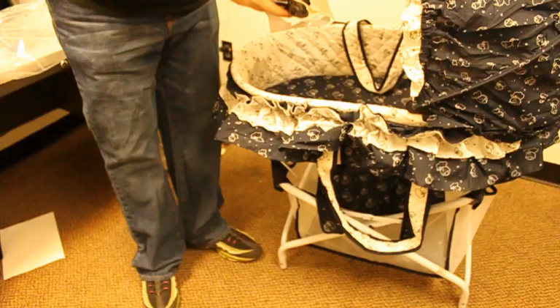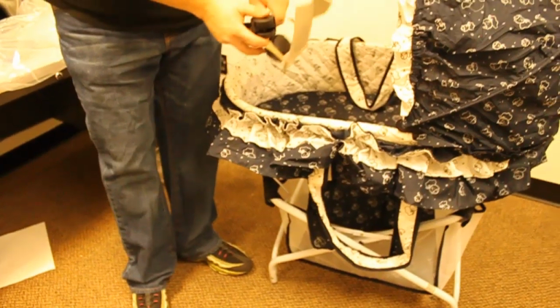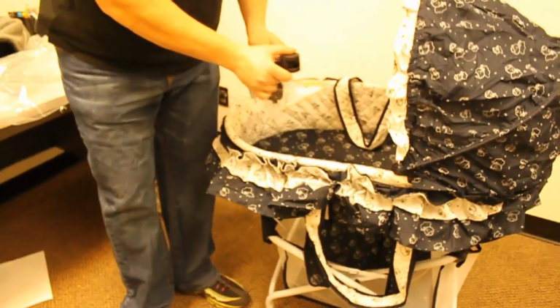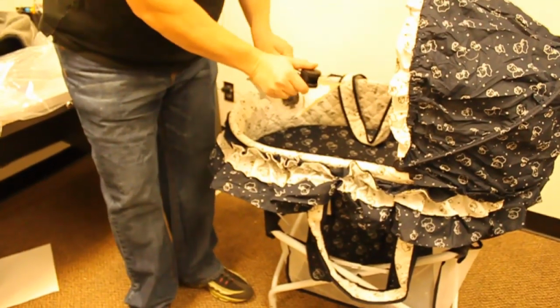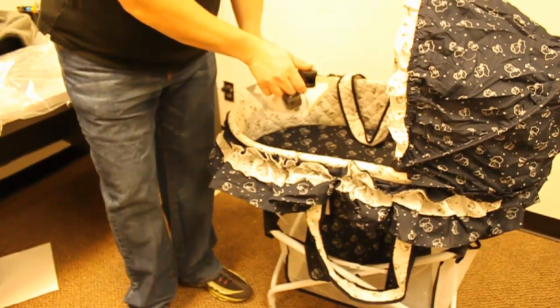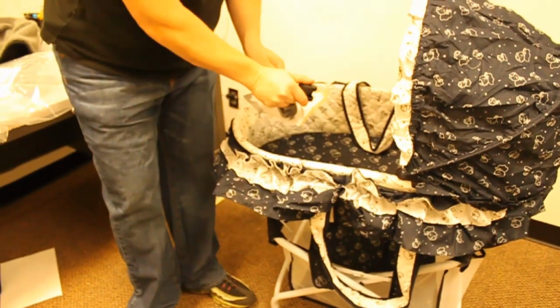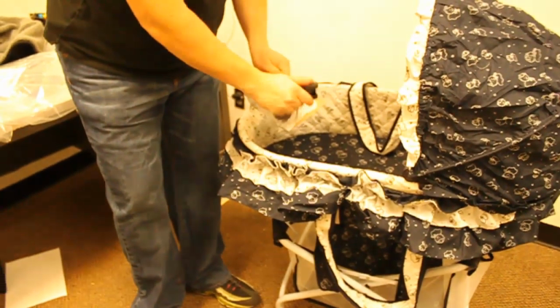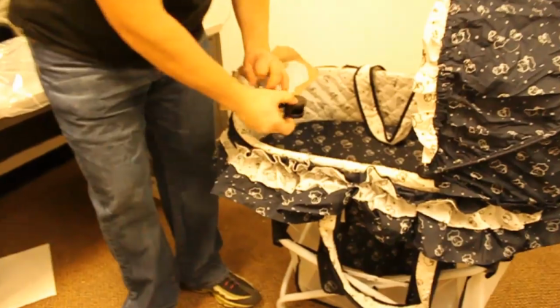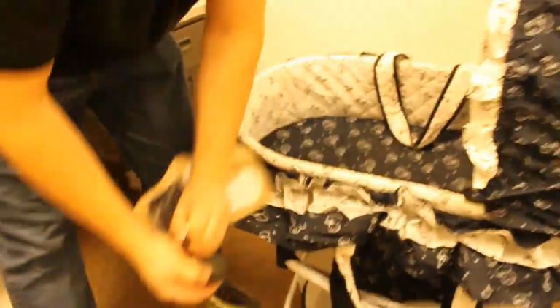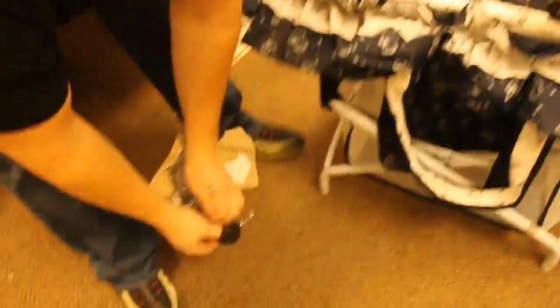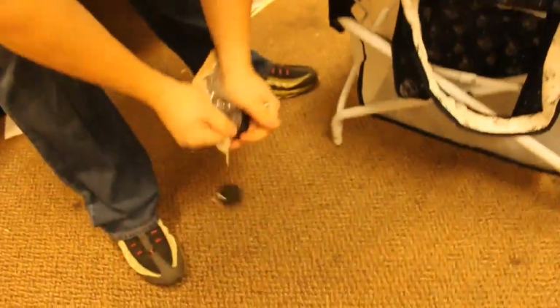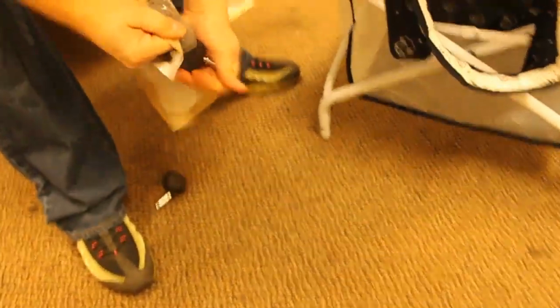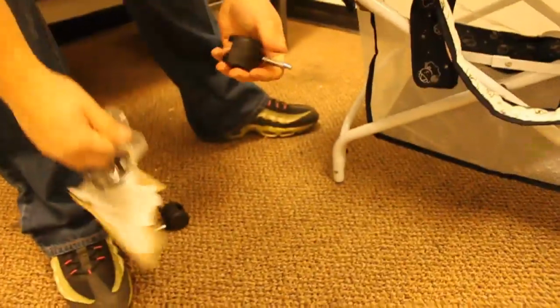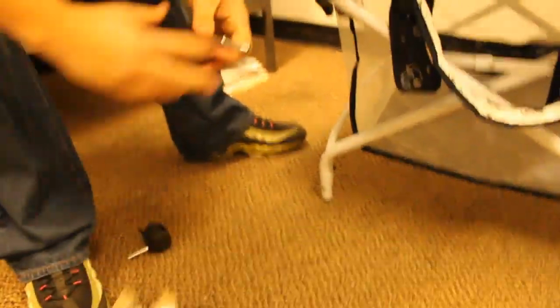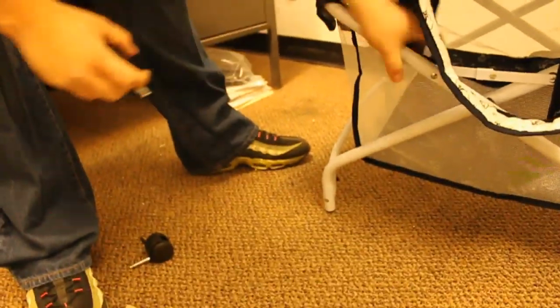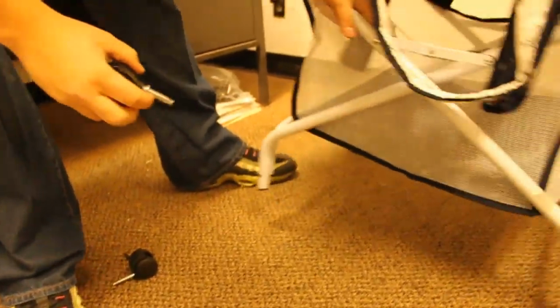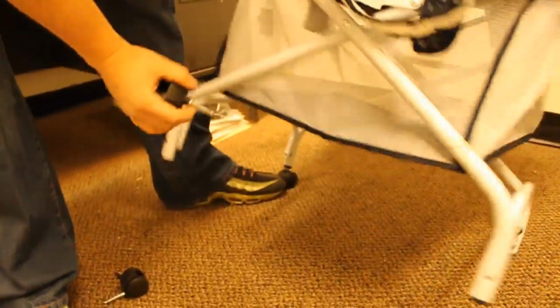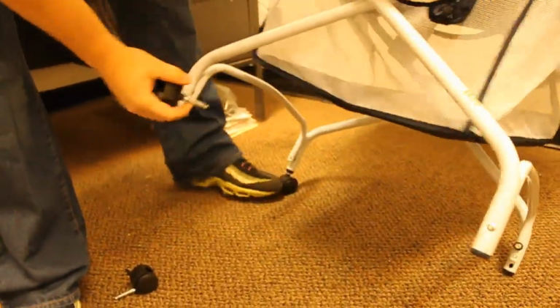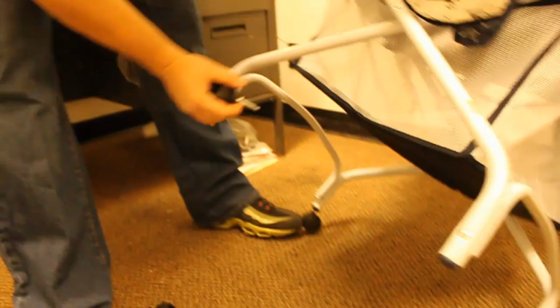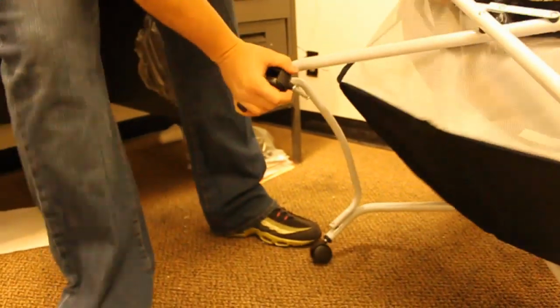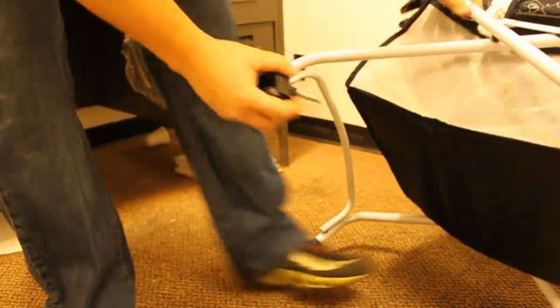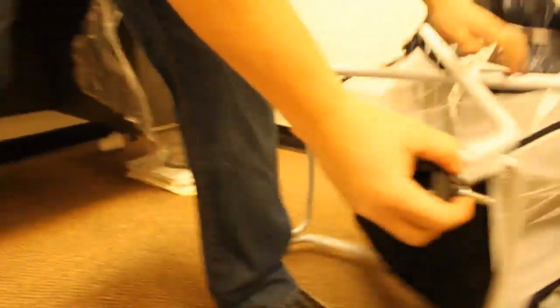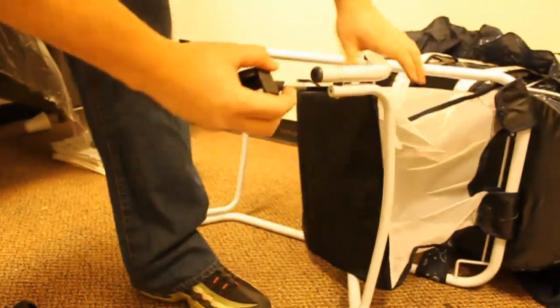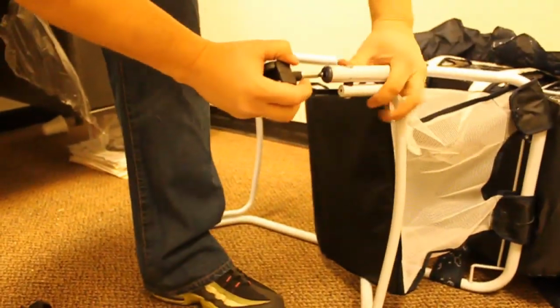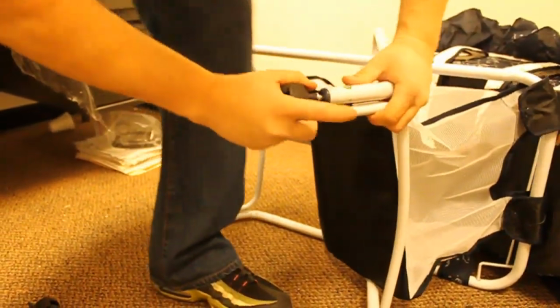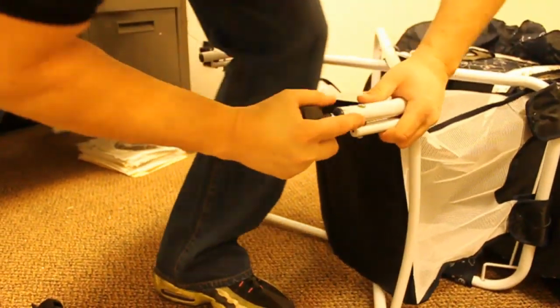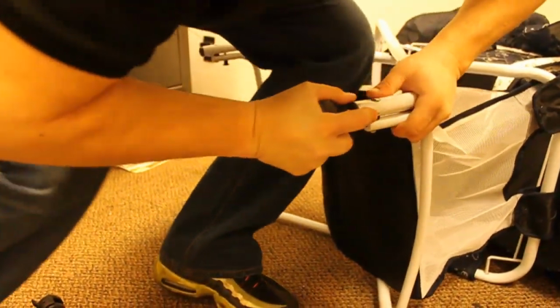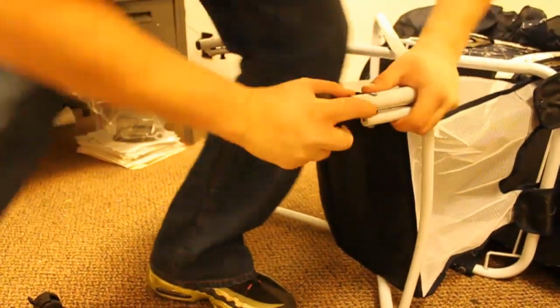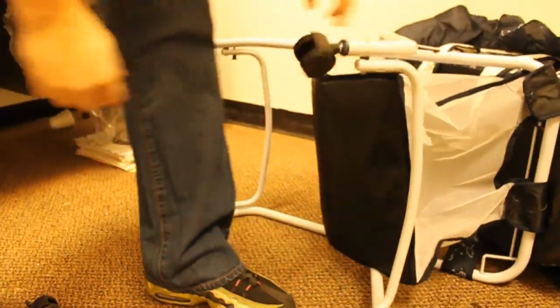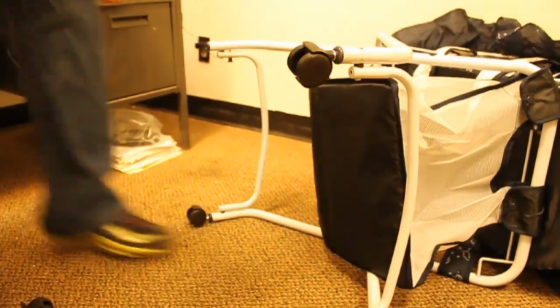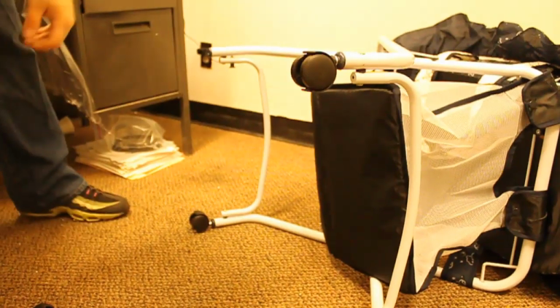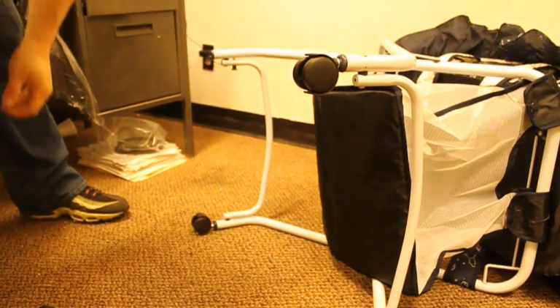Taking the four wheels out of the package and assembling the wheels. They should snap right in.